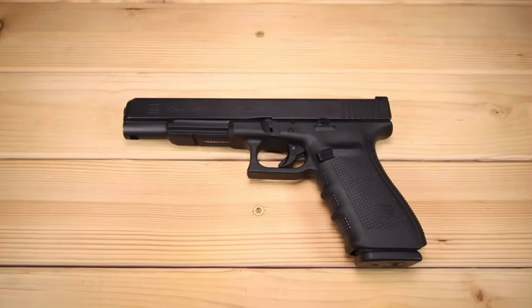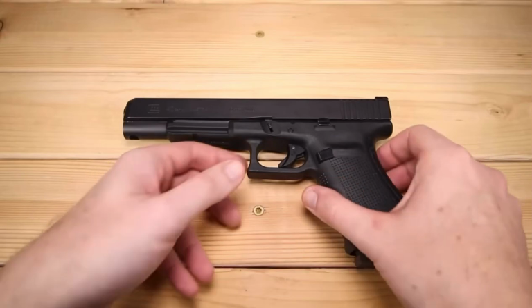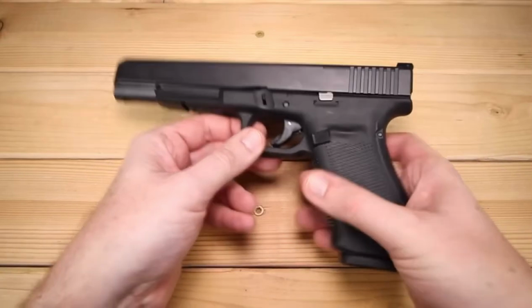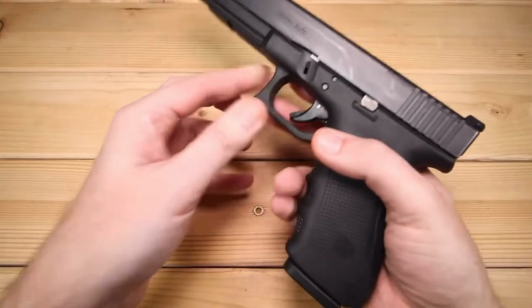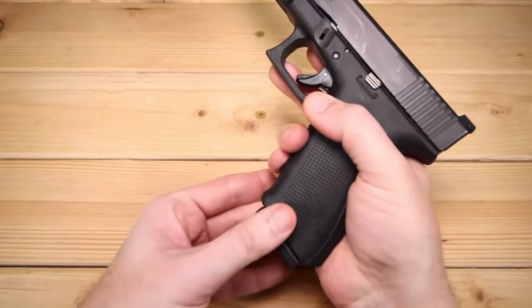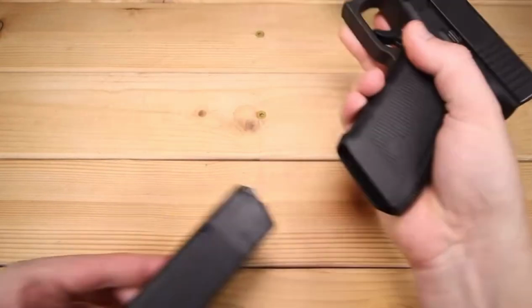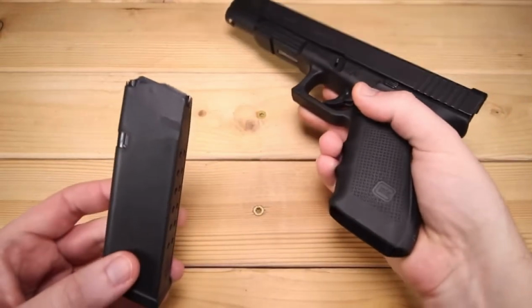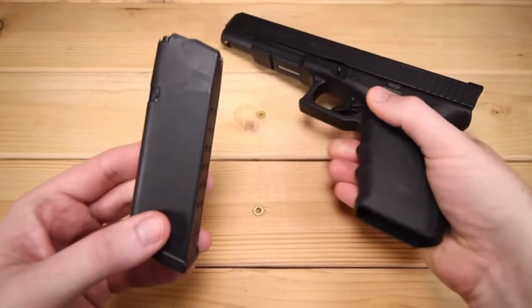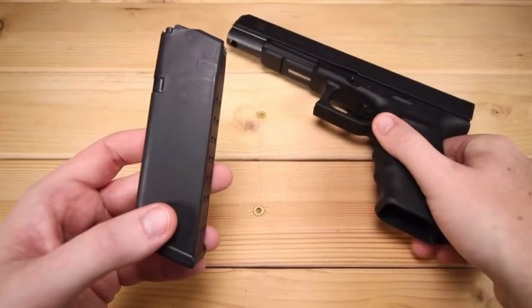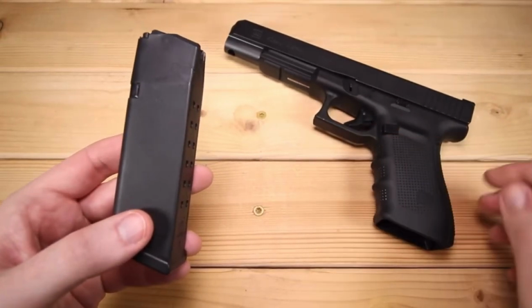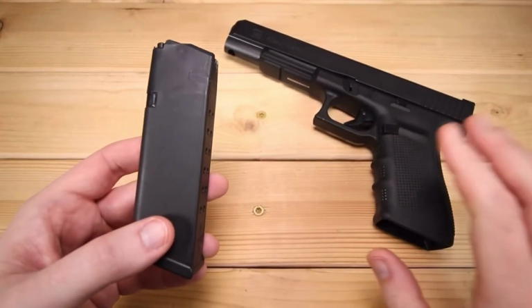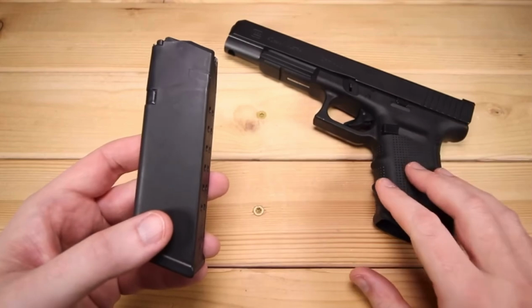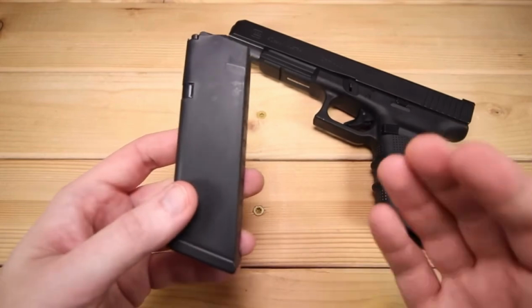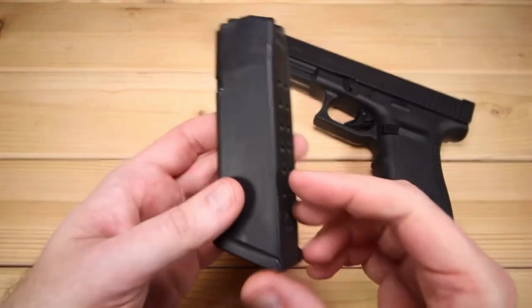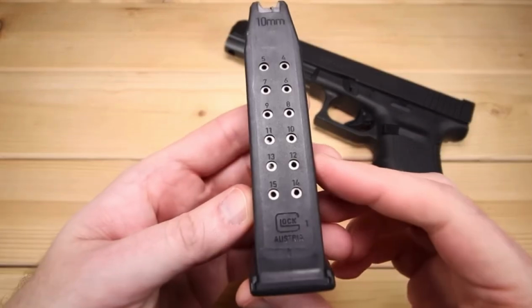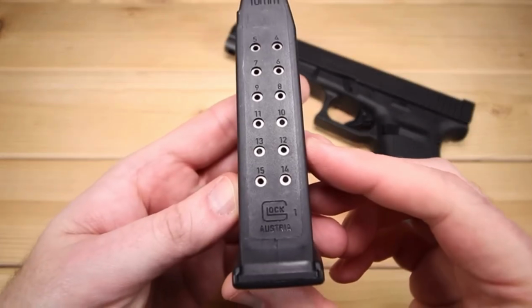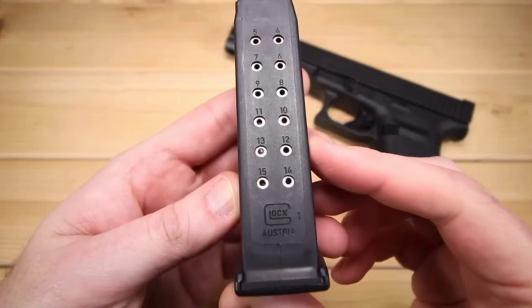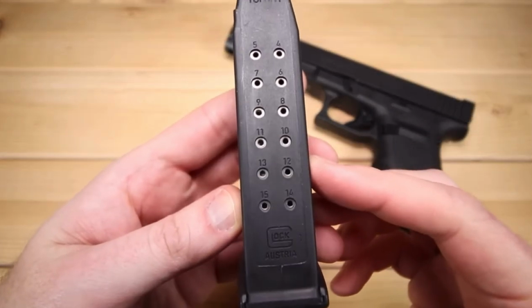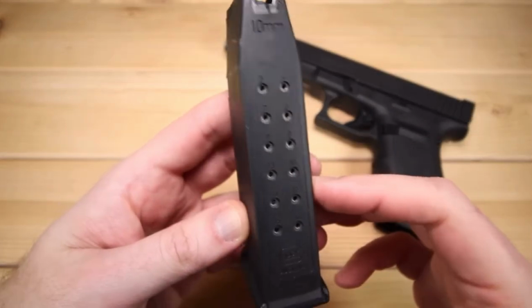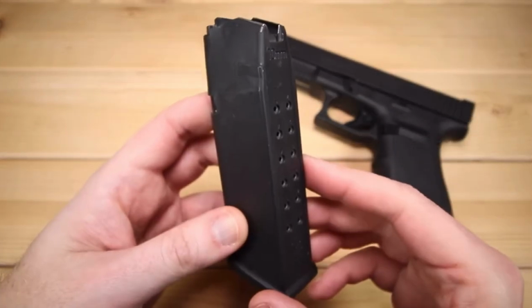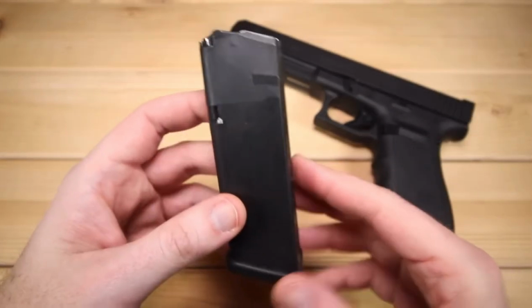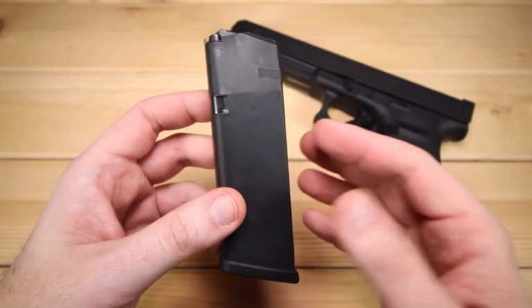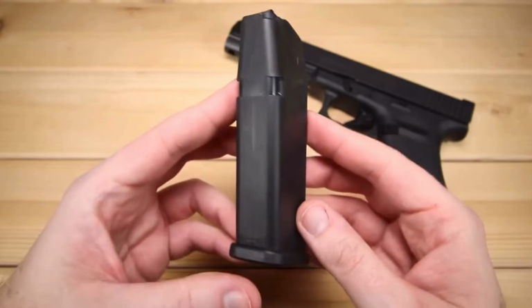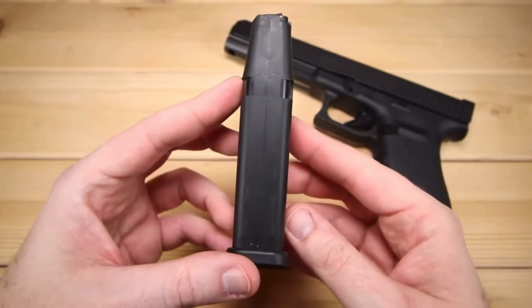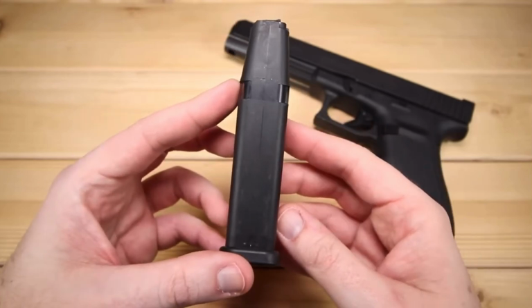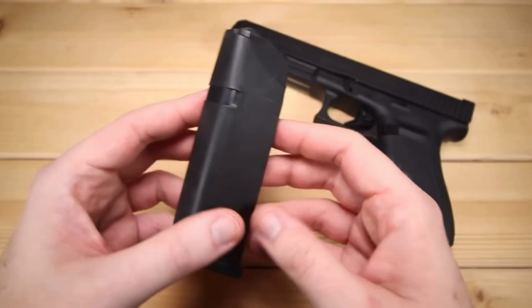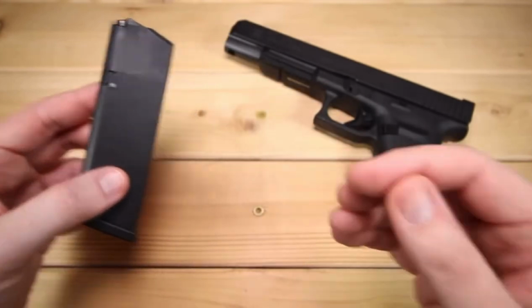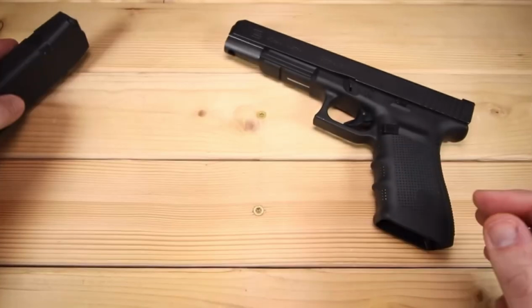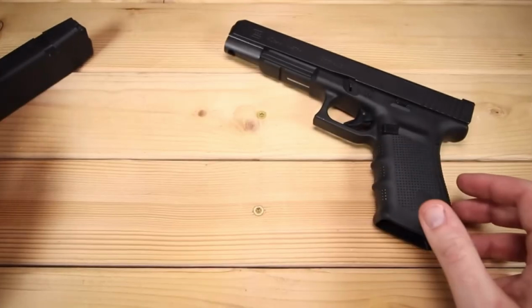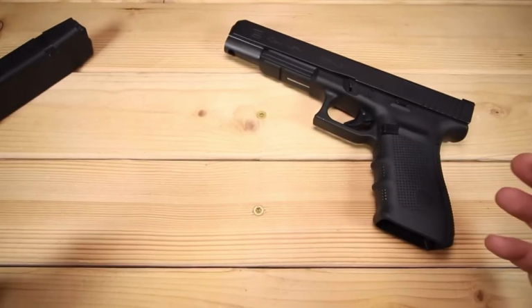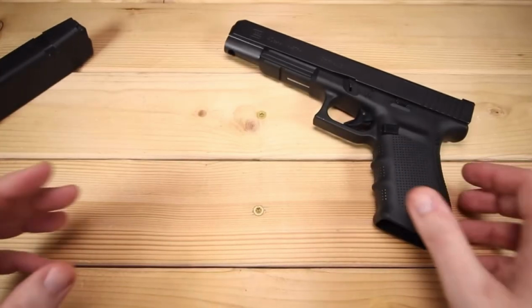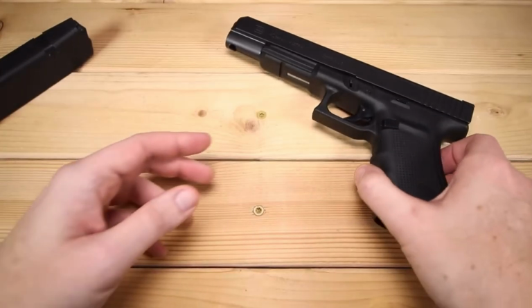Let's do a quick walk around of this. We'll first take a look at the magazine. This is a Gen 4, so it's going to come with three magazines. All three are 15-round magazines of 10 millimeter. That's actually pretty impressive. We'll take a look at the 10 millimeter cartridge here in just a moment.